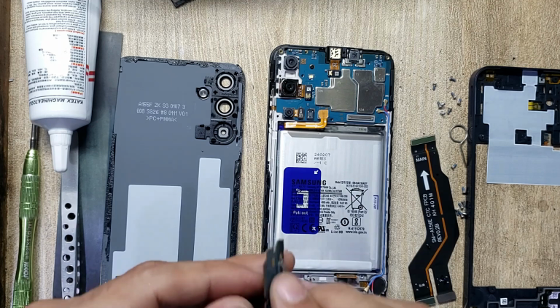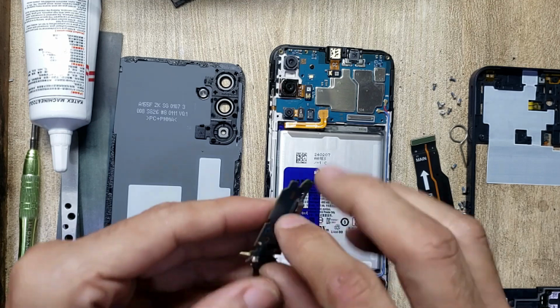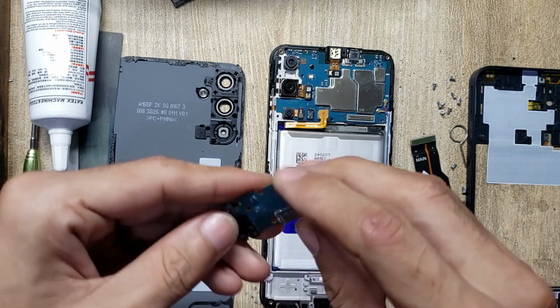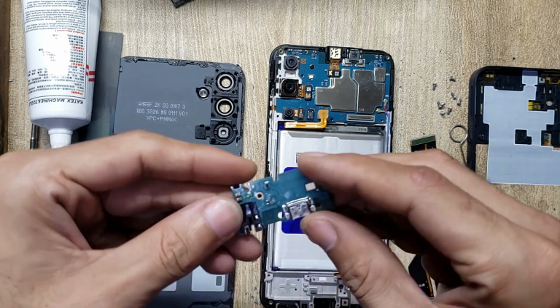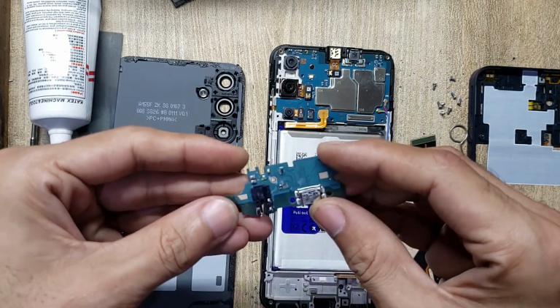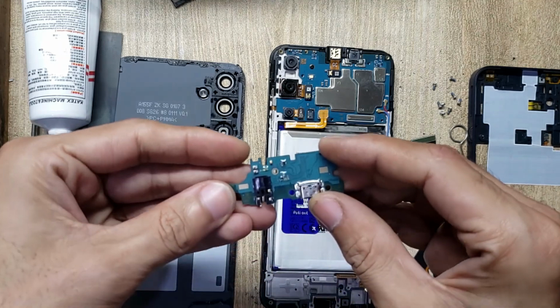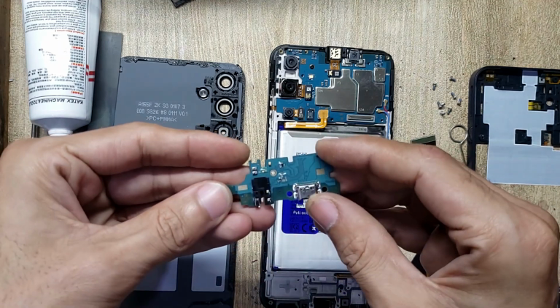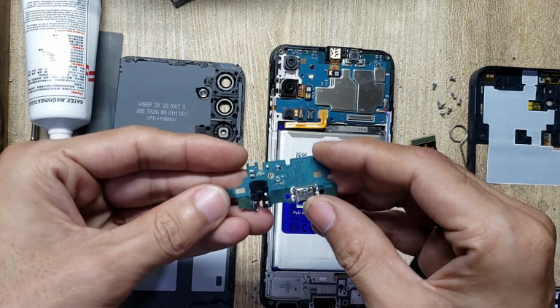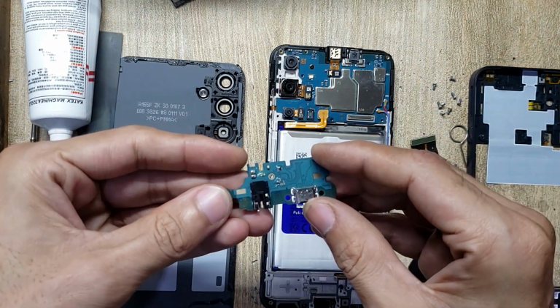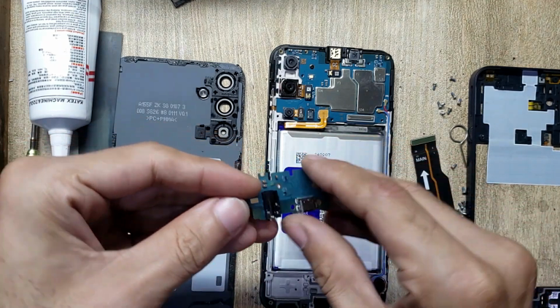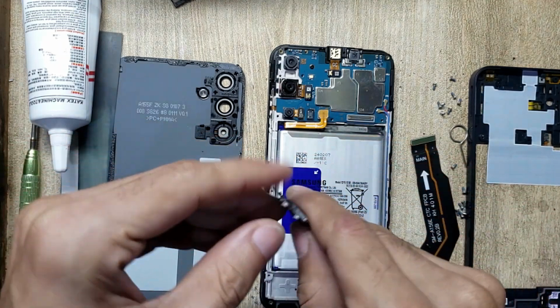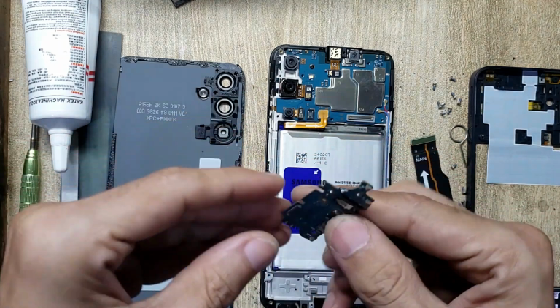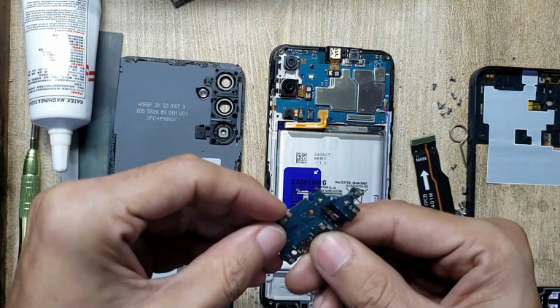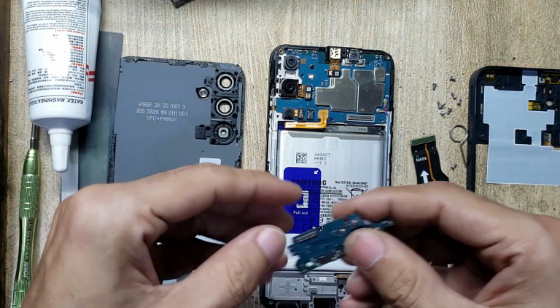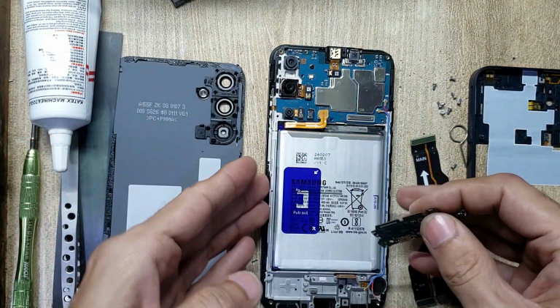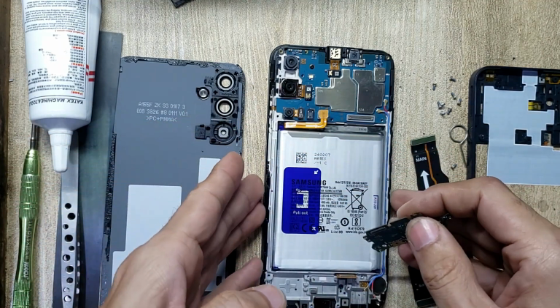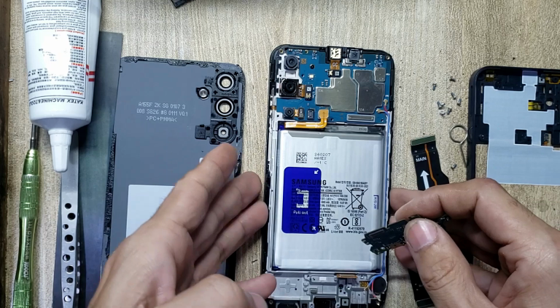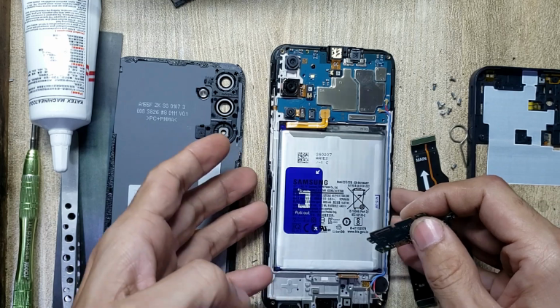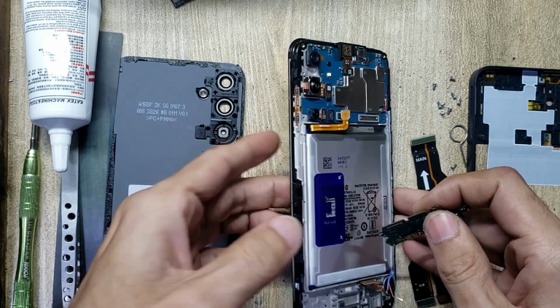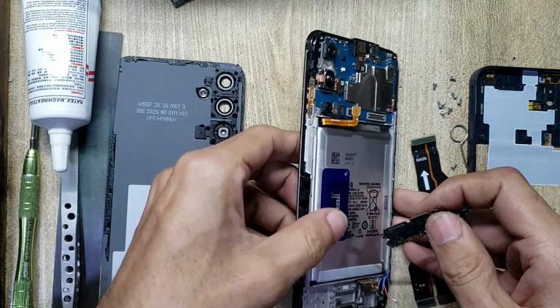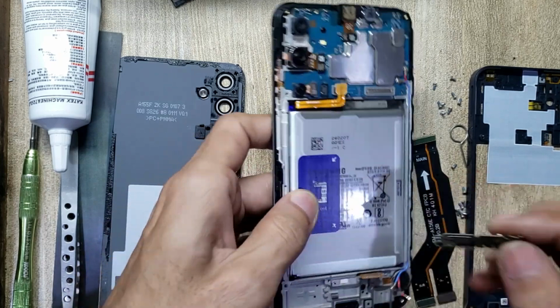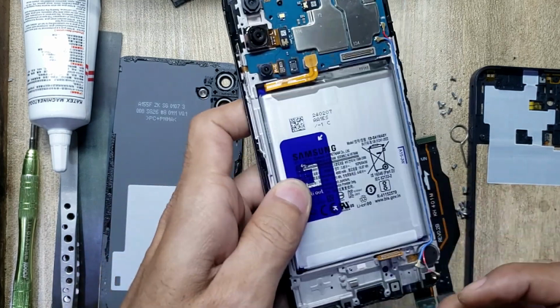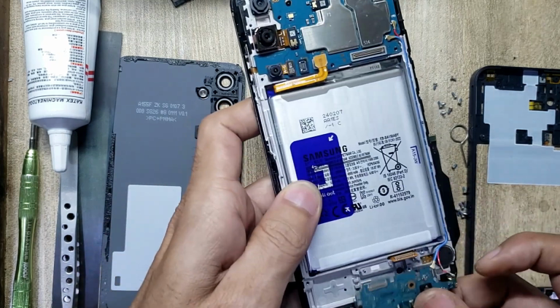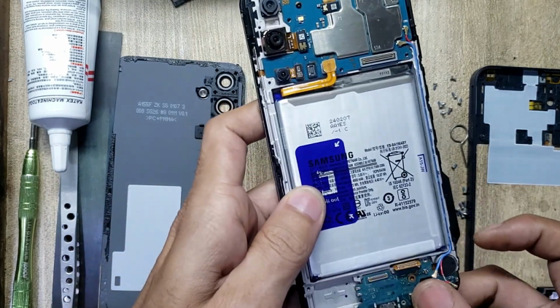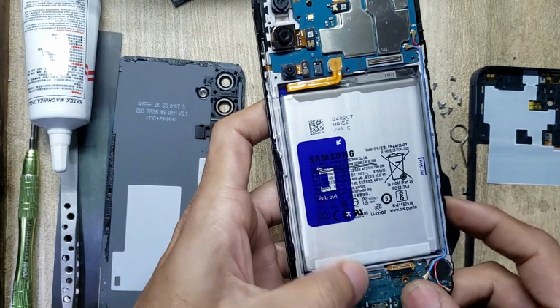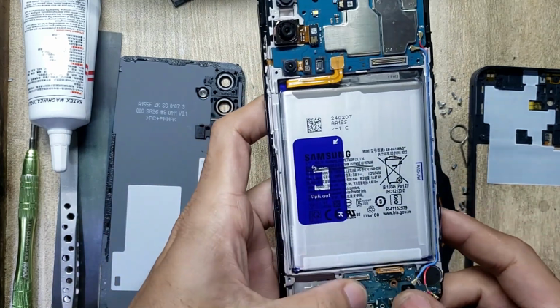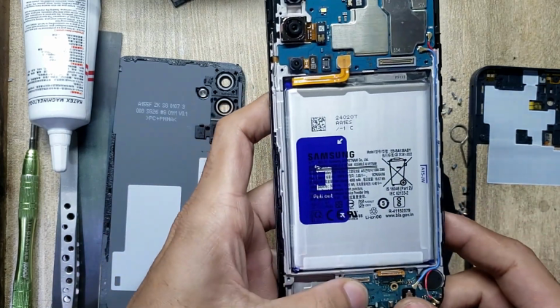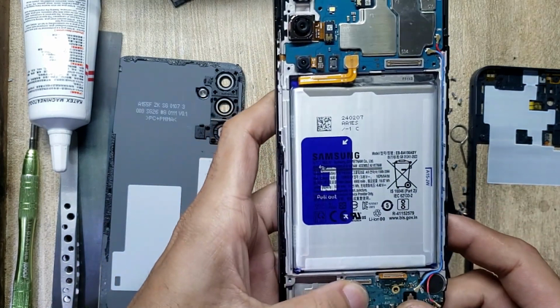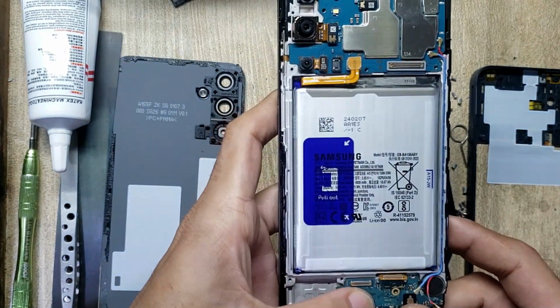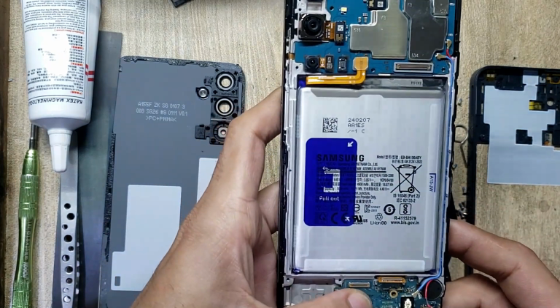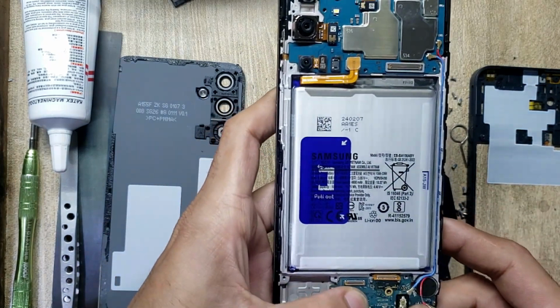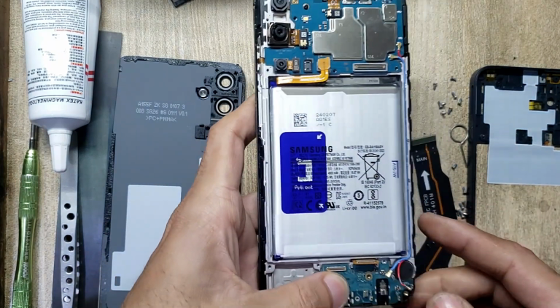Take the new charging port board and install it in the body.